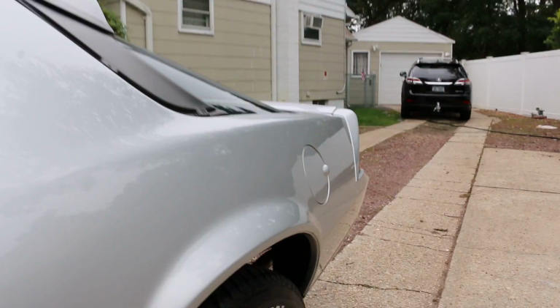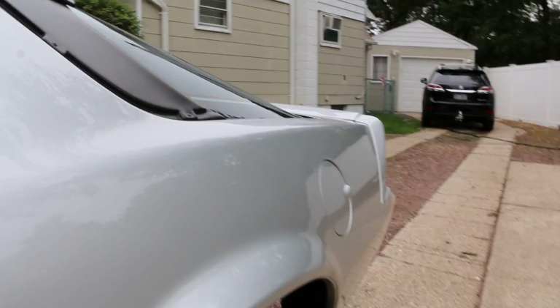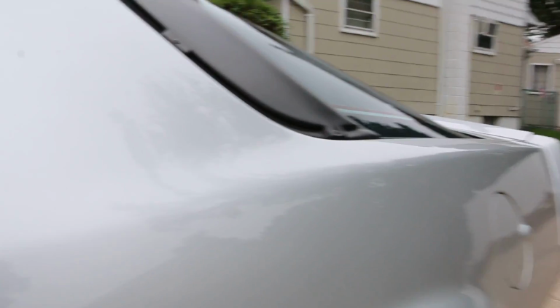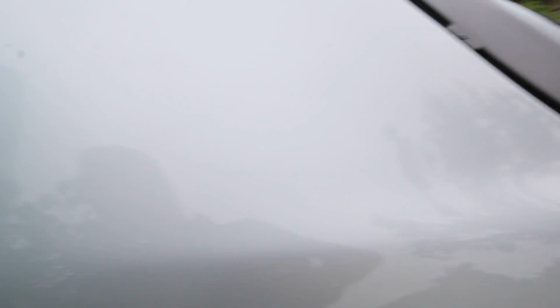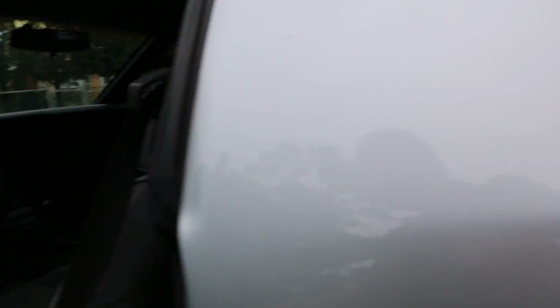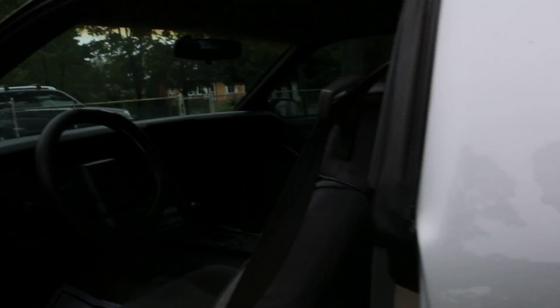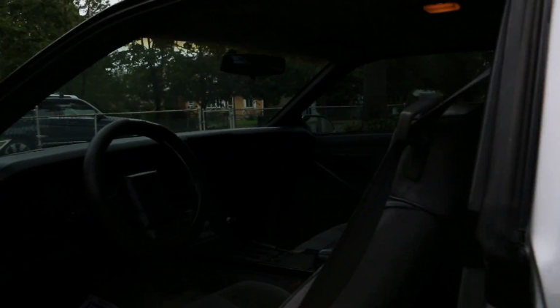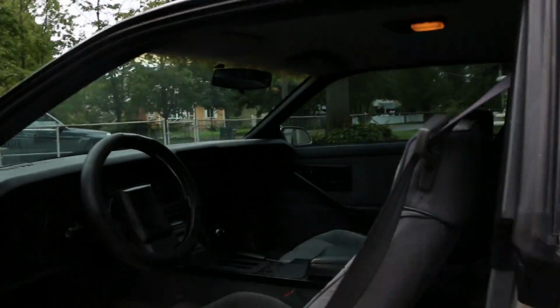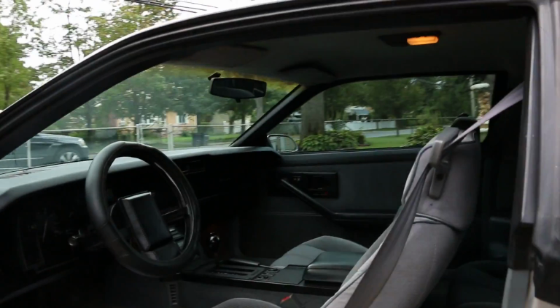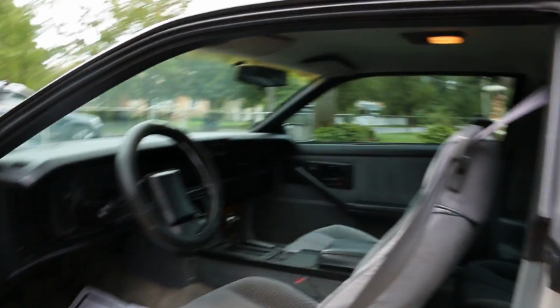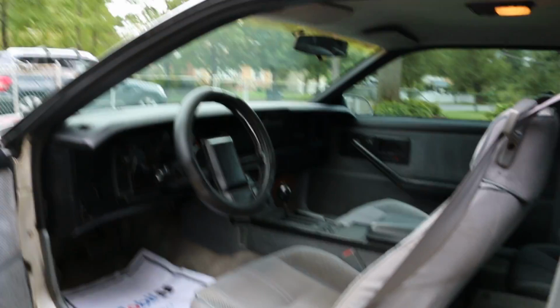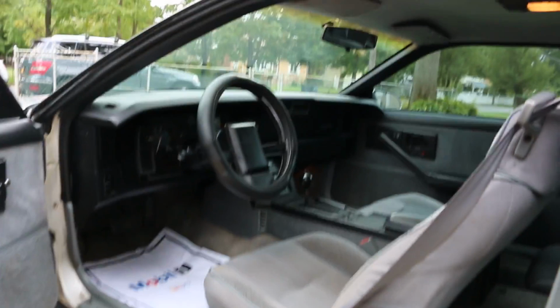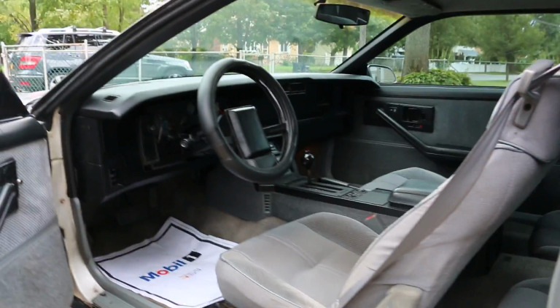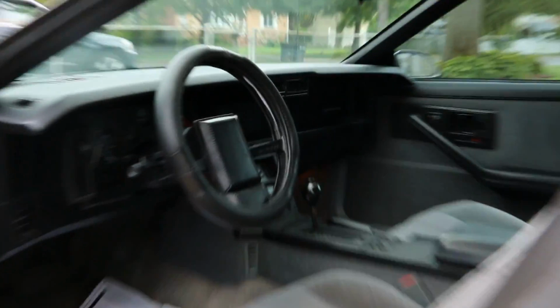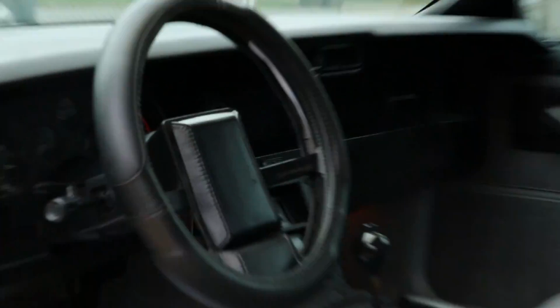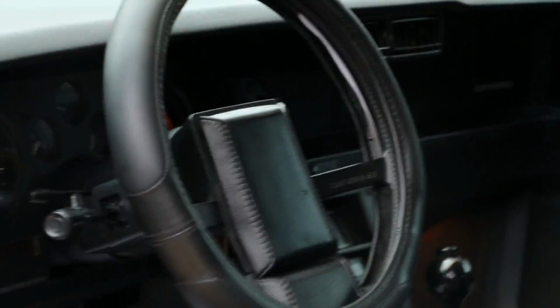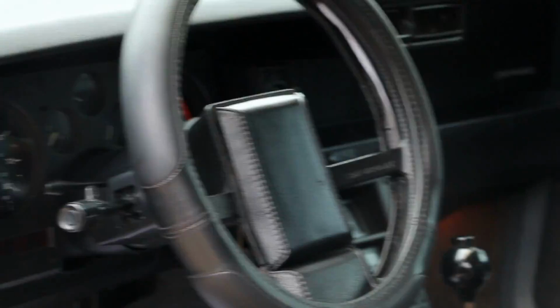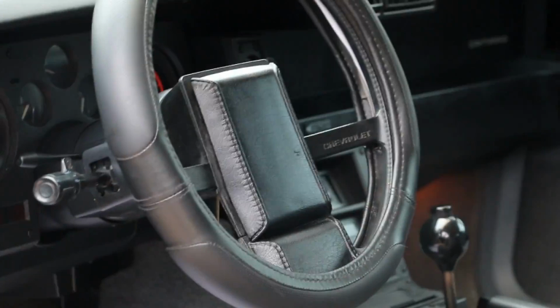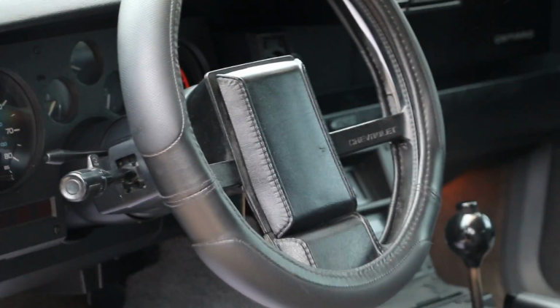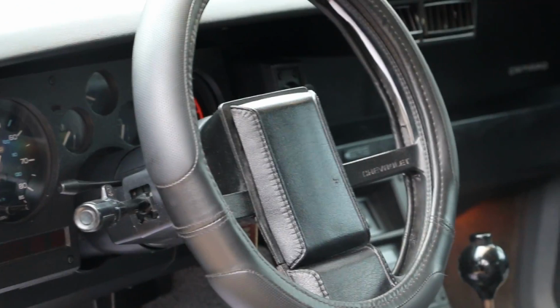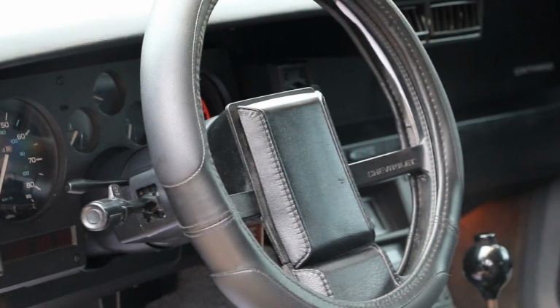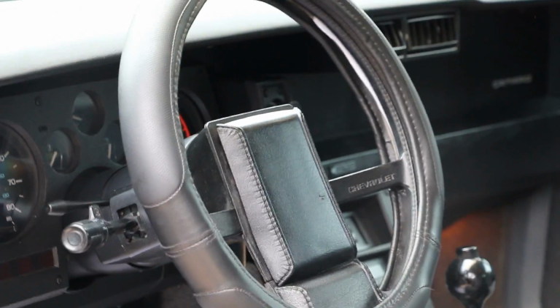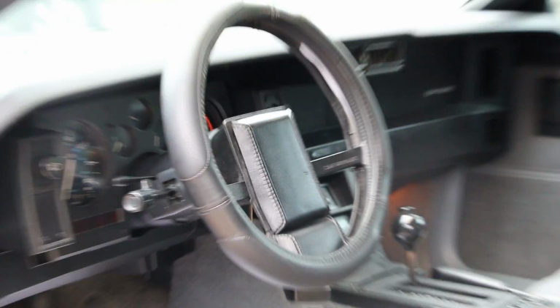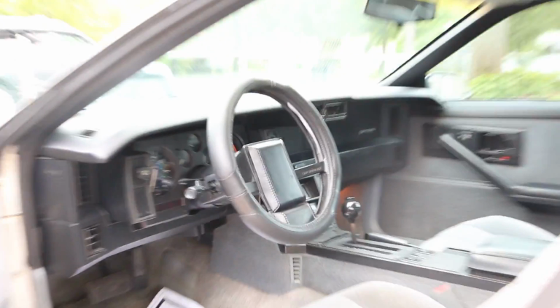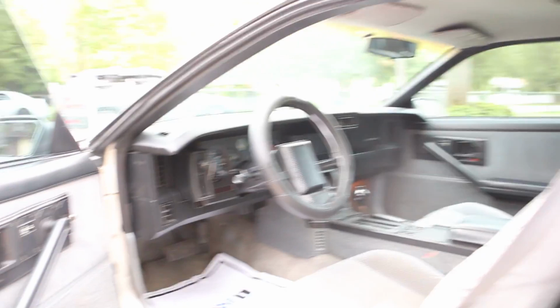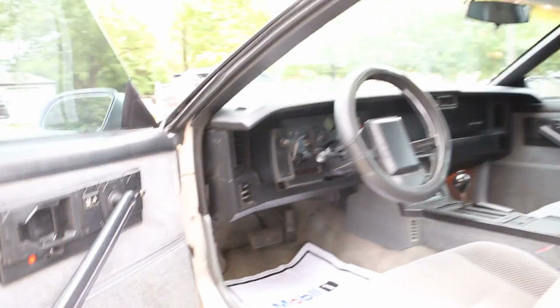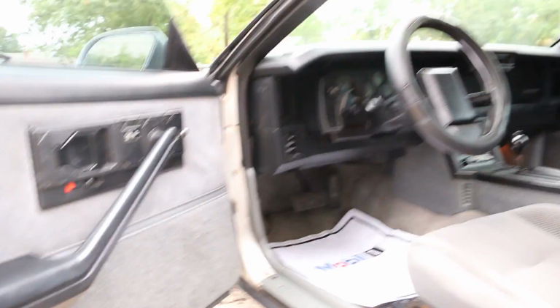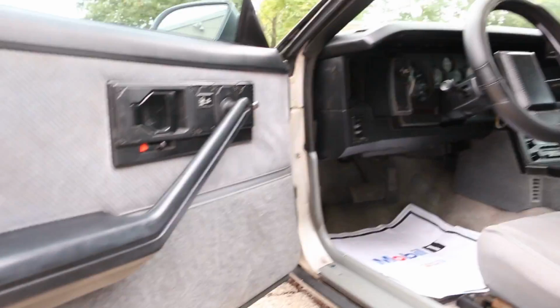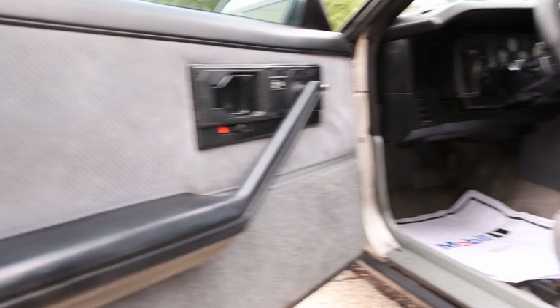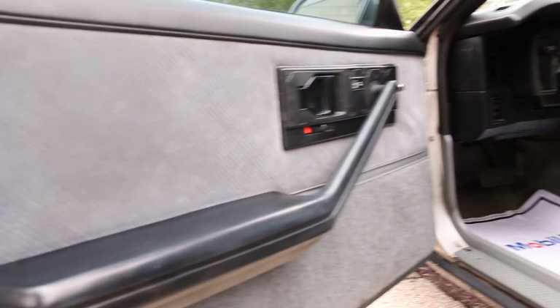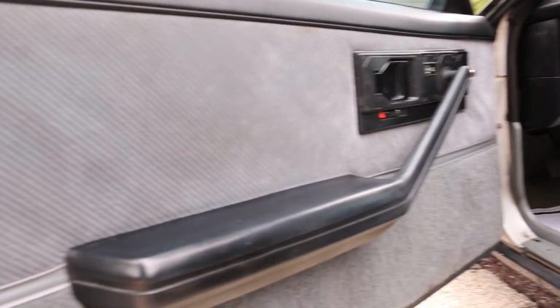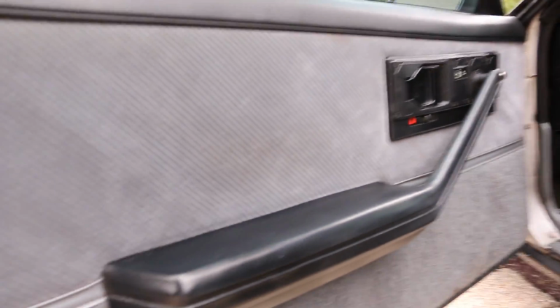What did you pay for it brand new? $12,000 back in 1986. Well, that was a lot back then. Beautiful interior. Jeez.